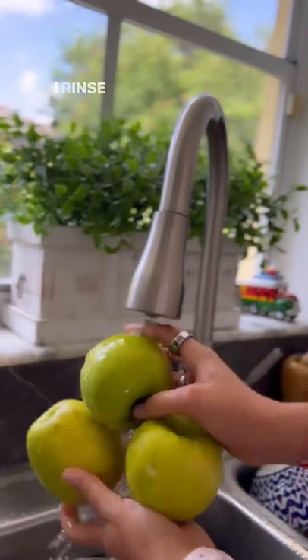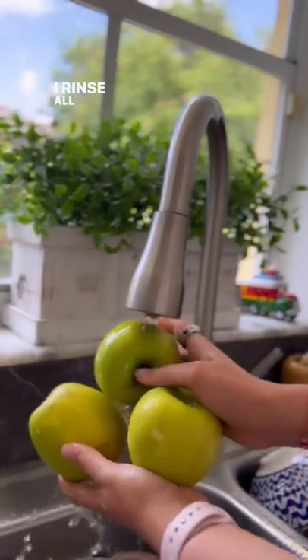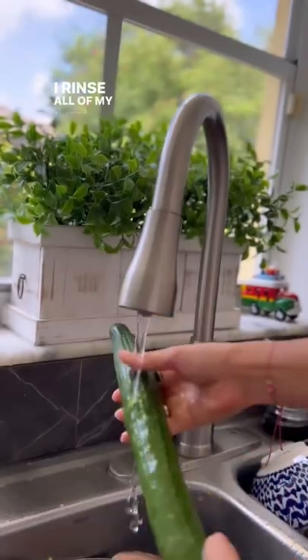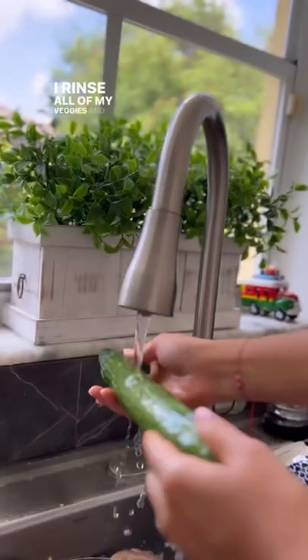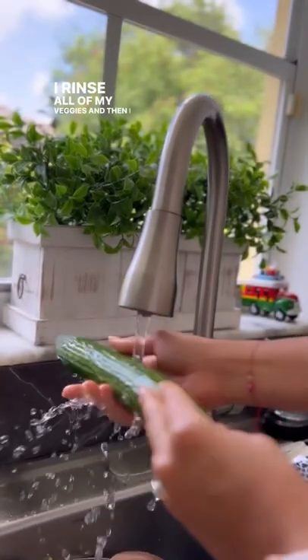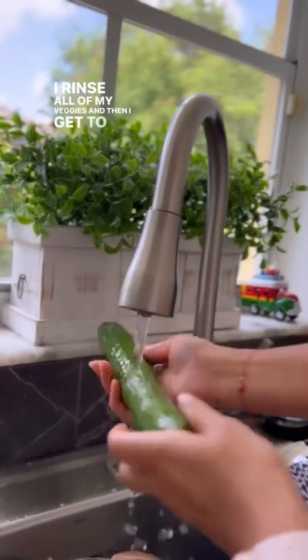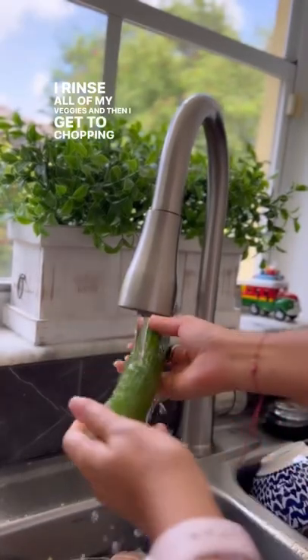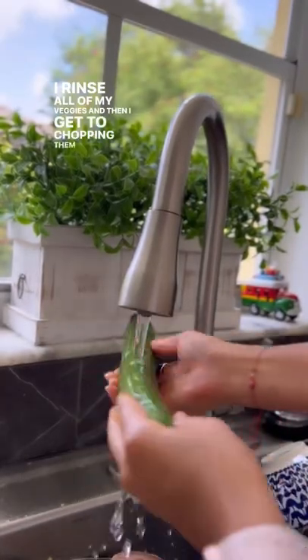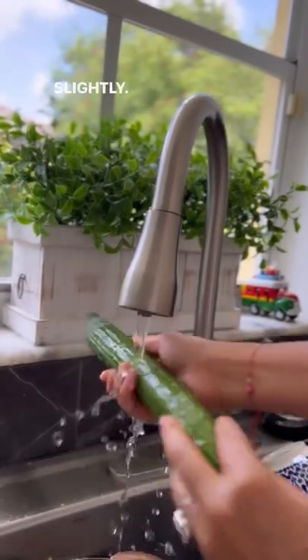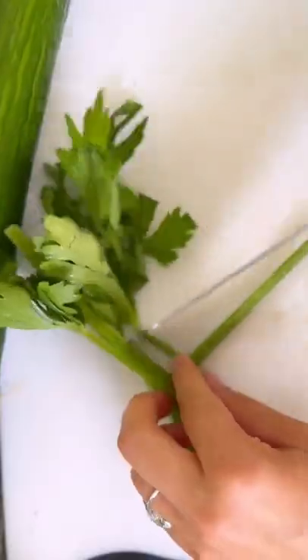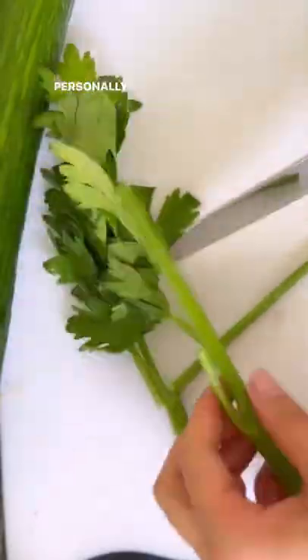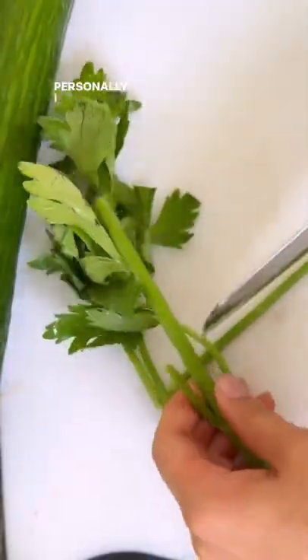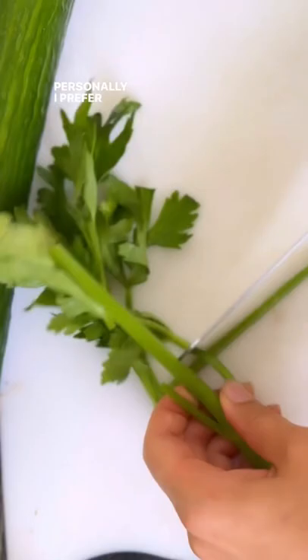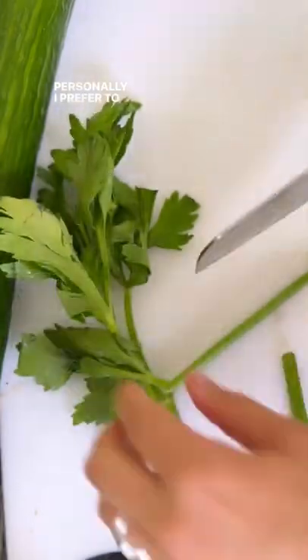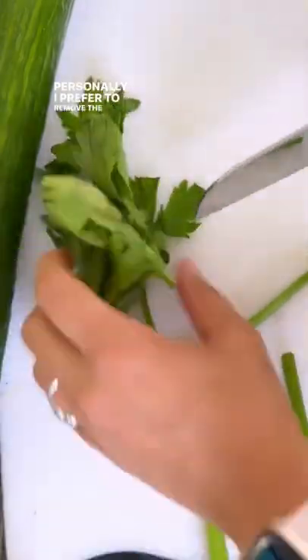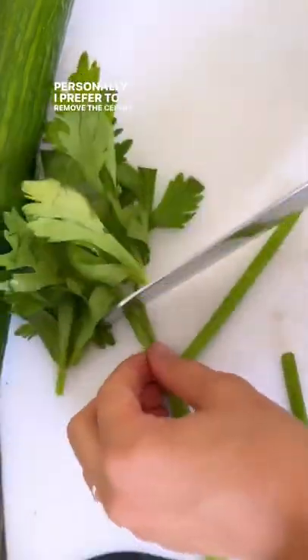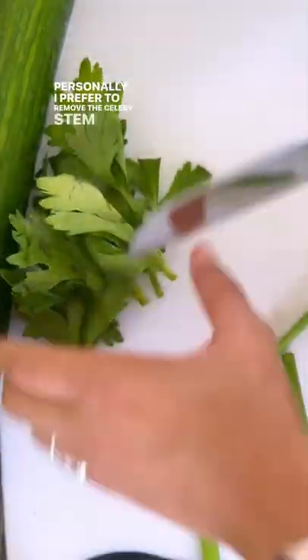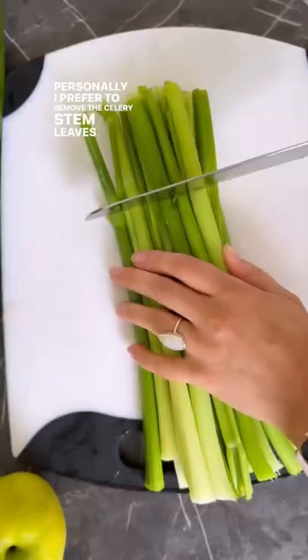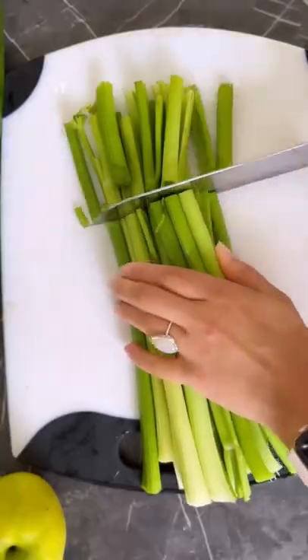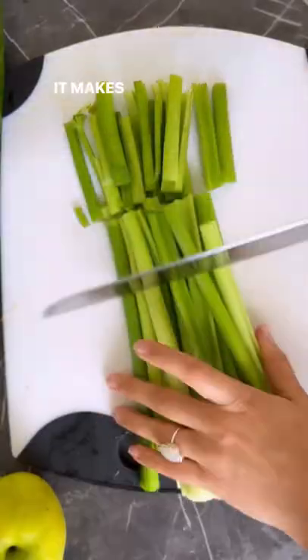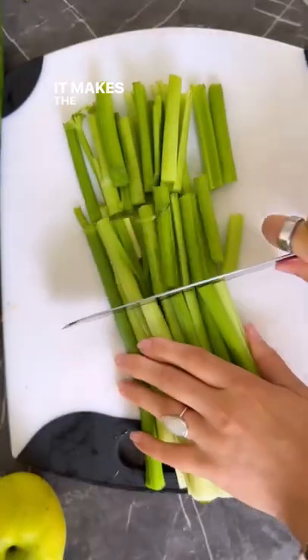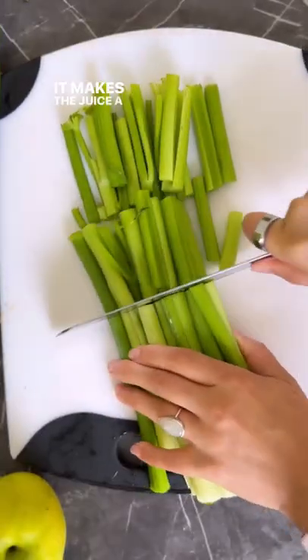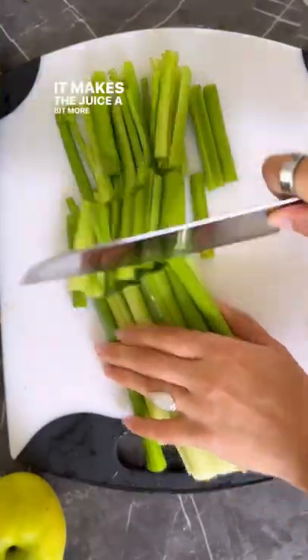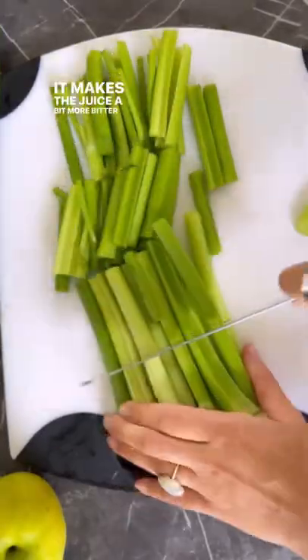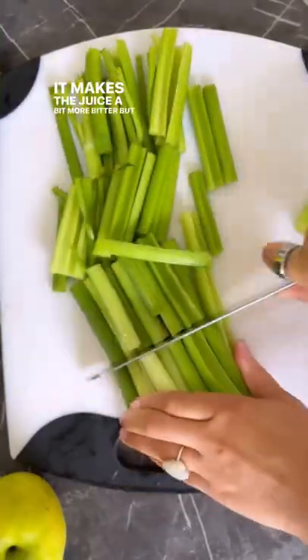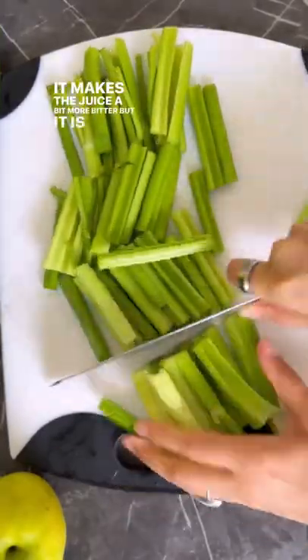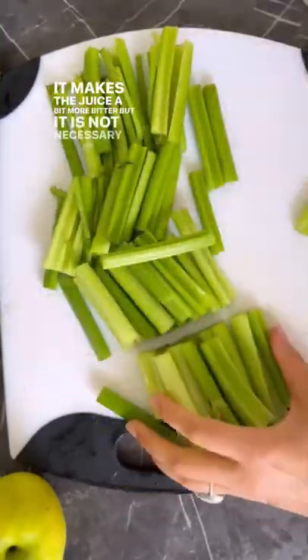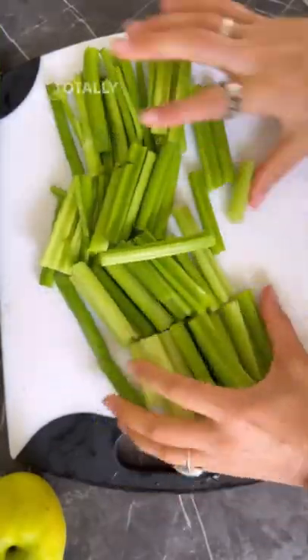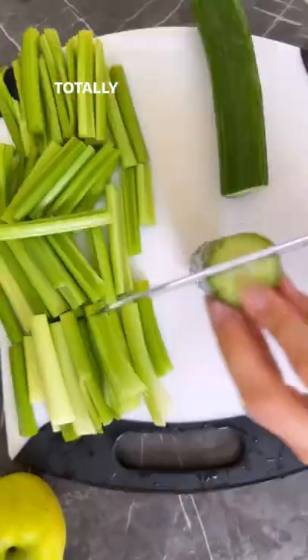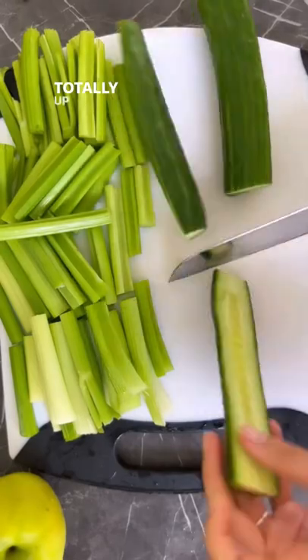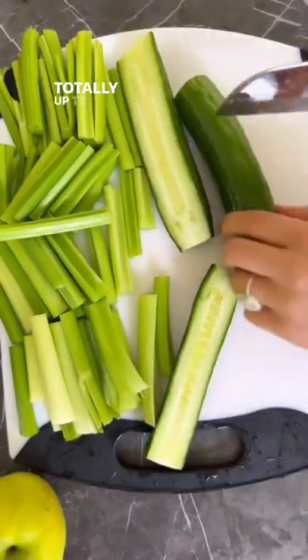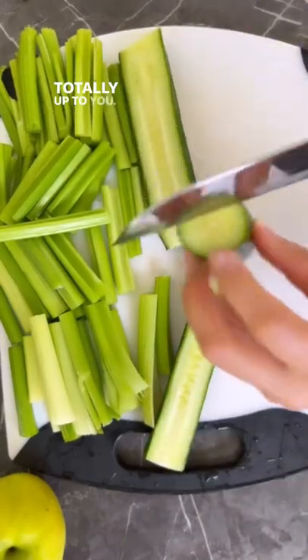I rinse all of my veggies and then I get to chopping them slightly. Personally, I prefer to remove the celery stem leaves because it makes the juice a bit more bitter, but it is not necessary — totally up to you.